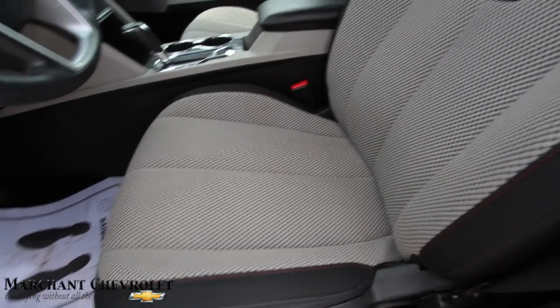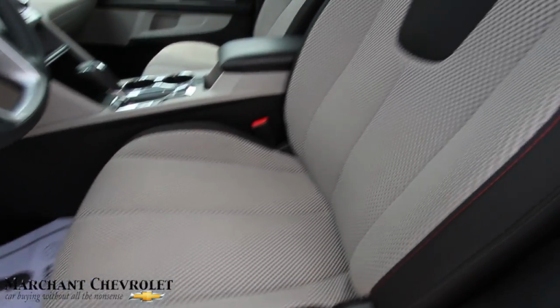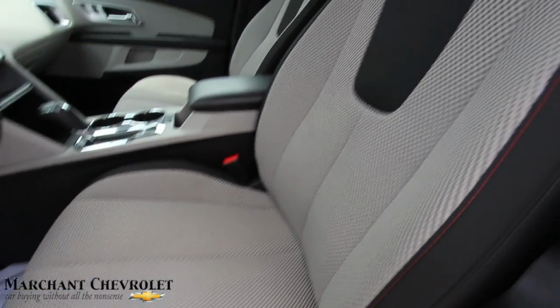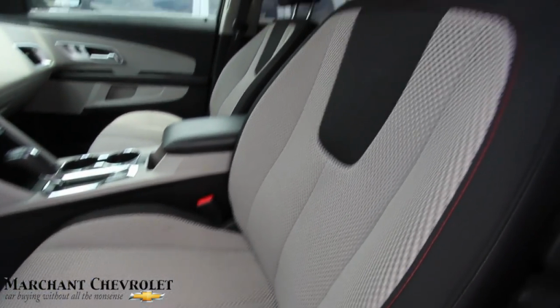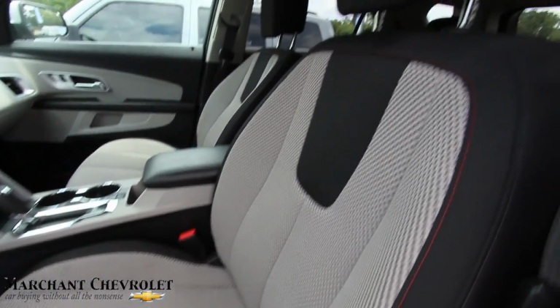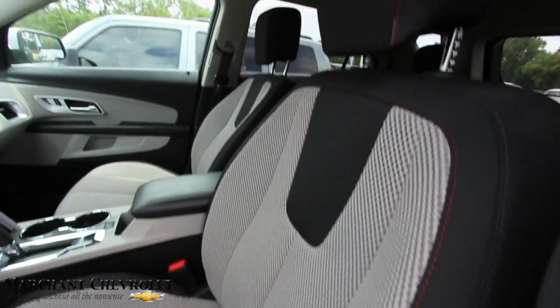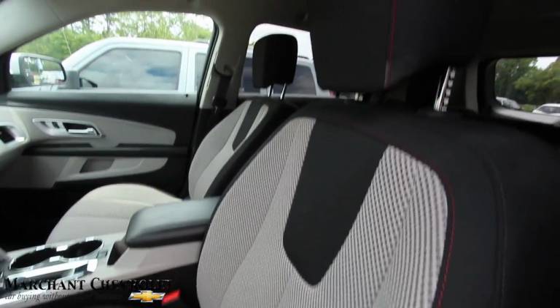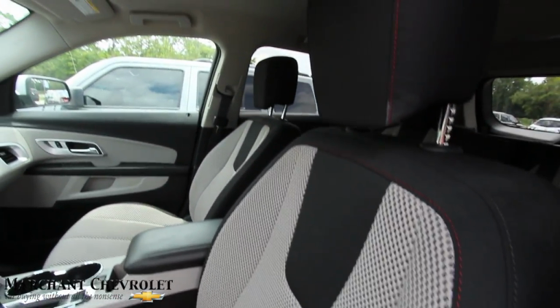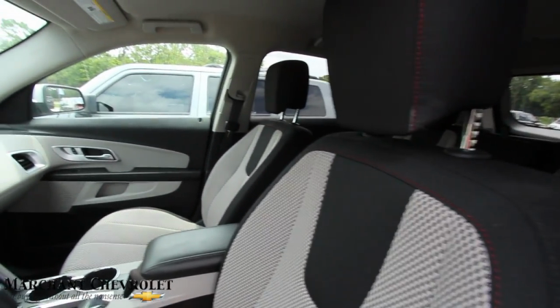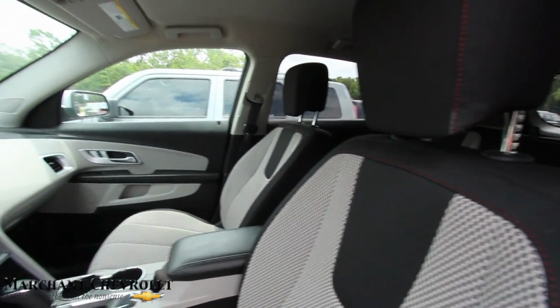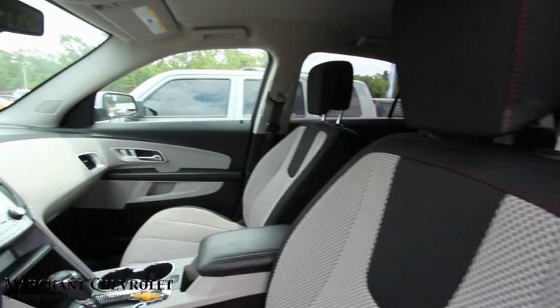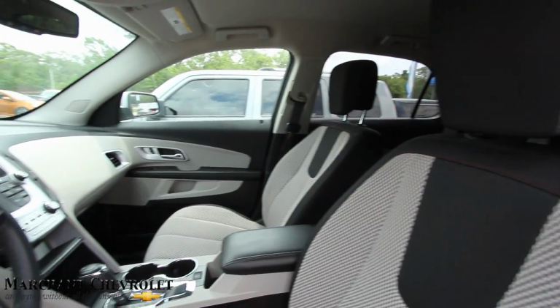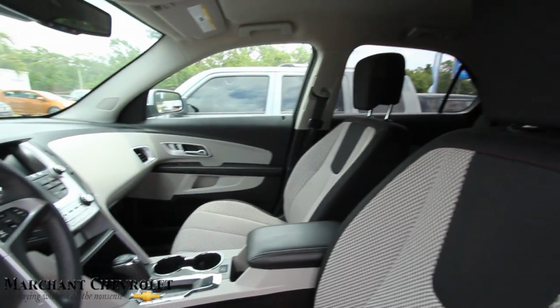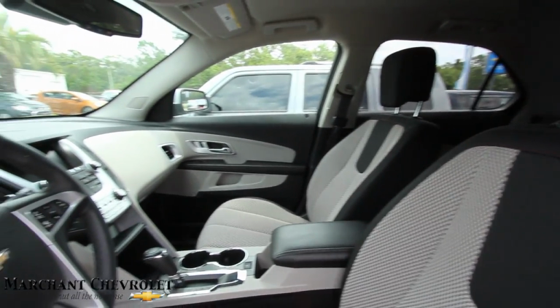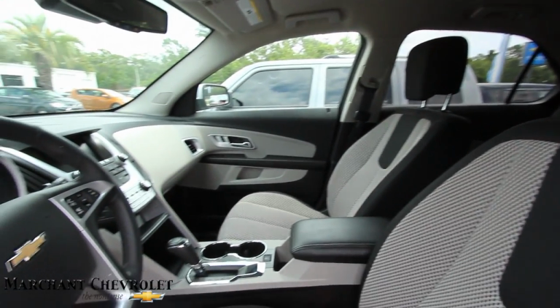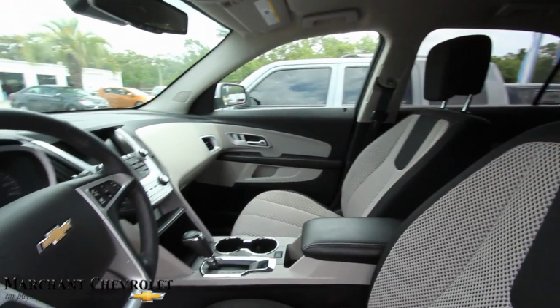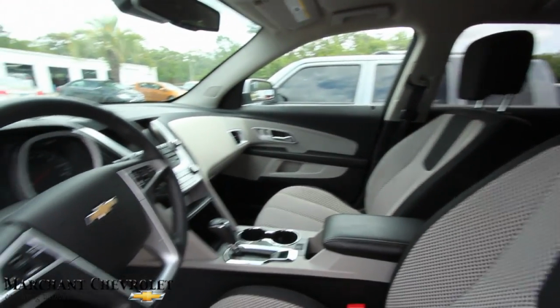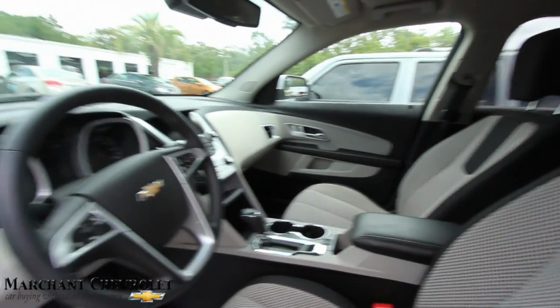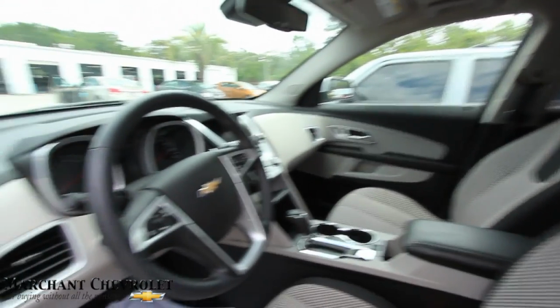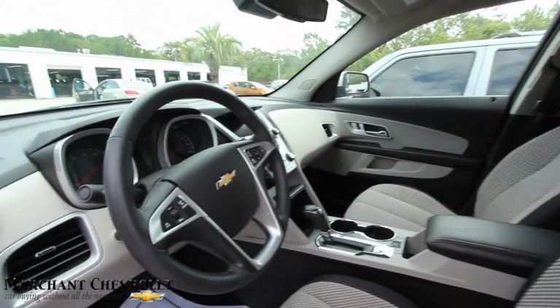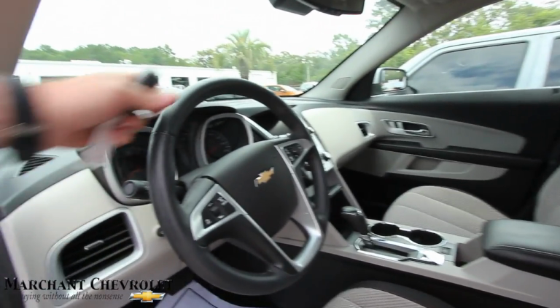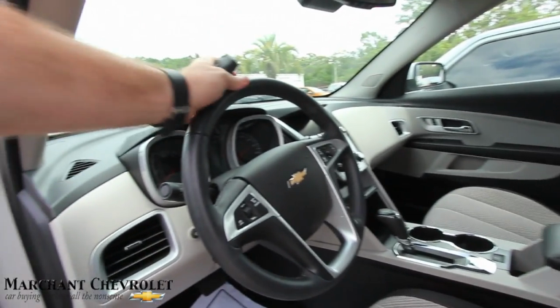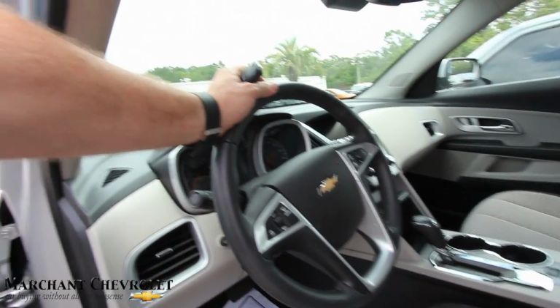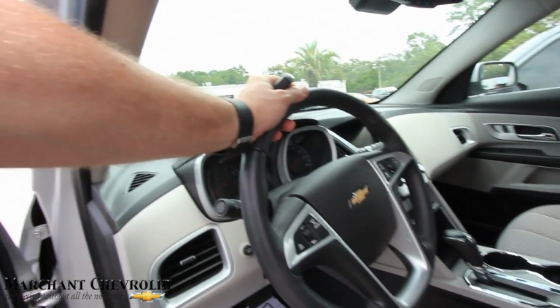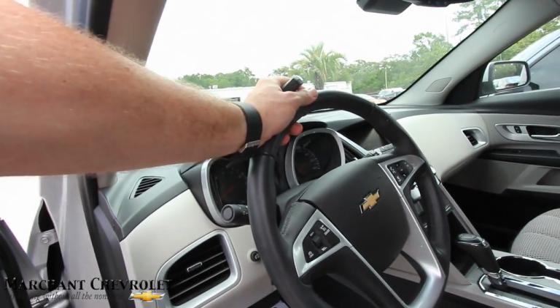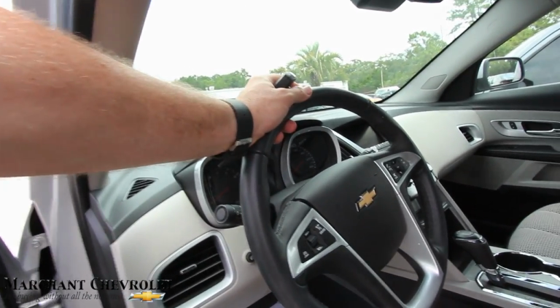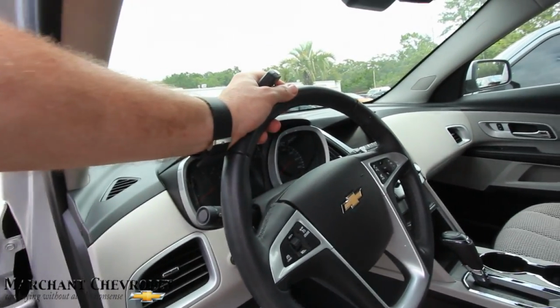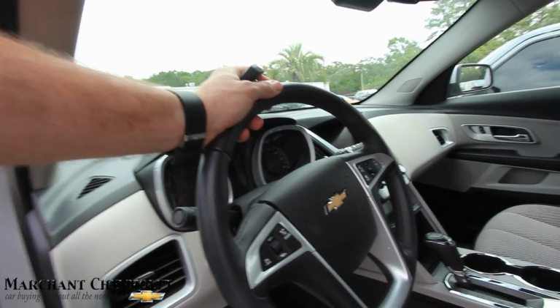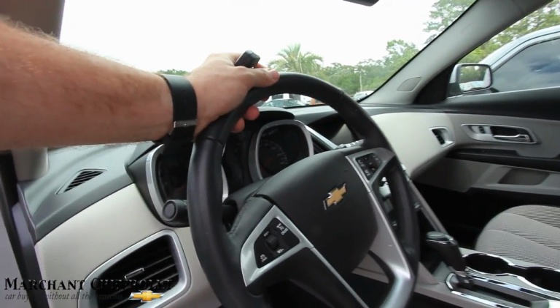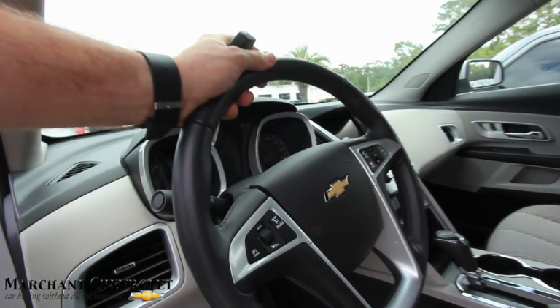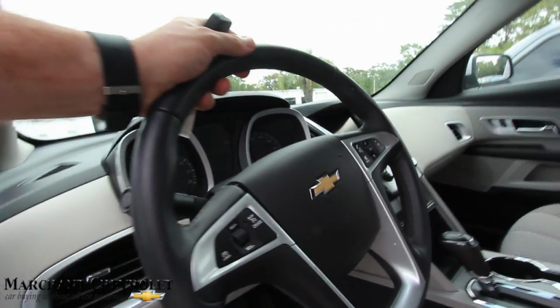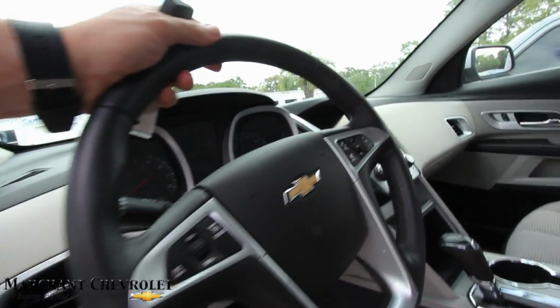Cloth interior. Very clean. Not bad at all.